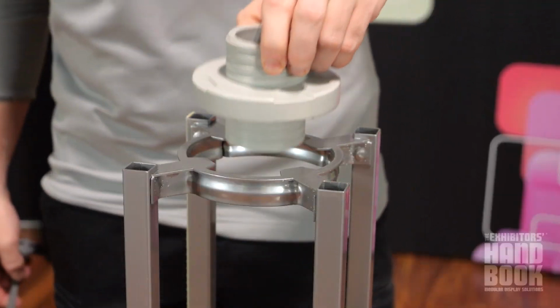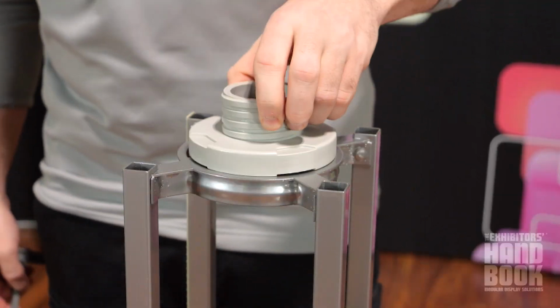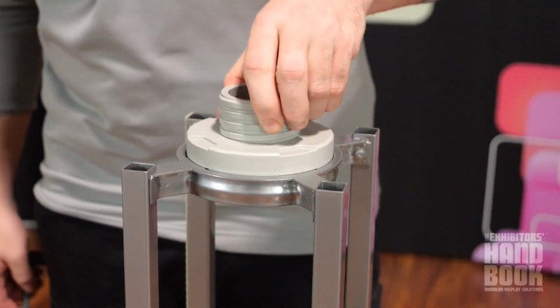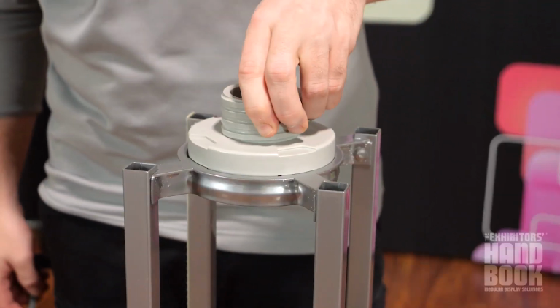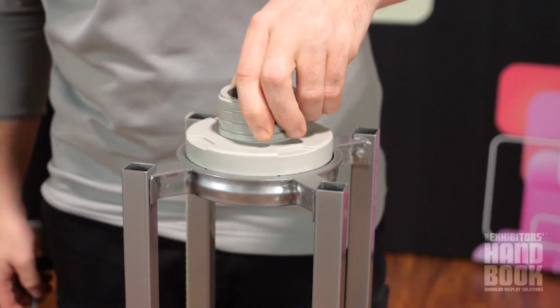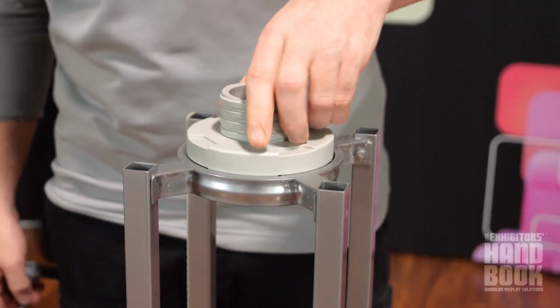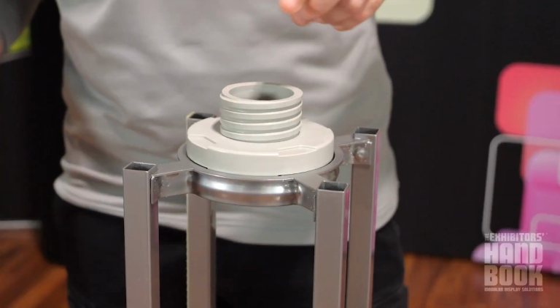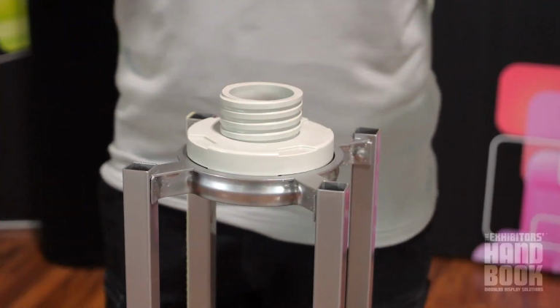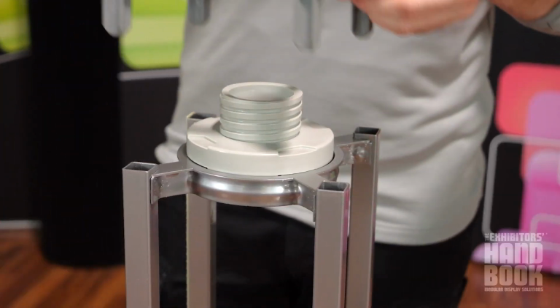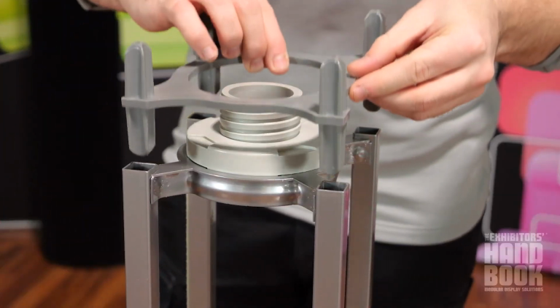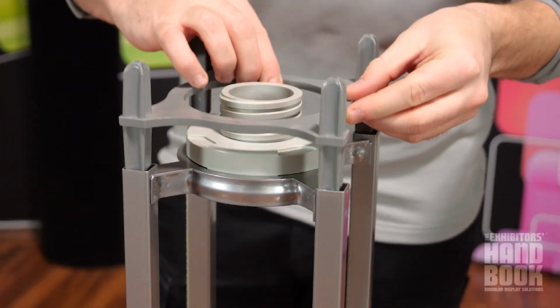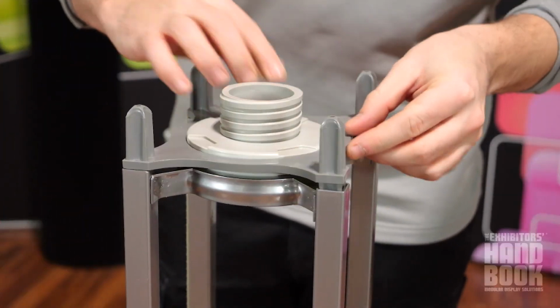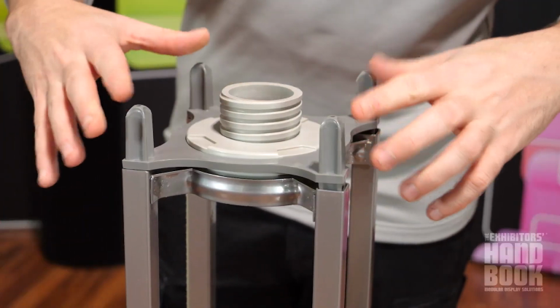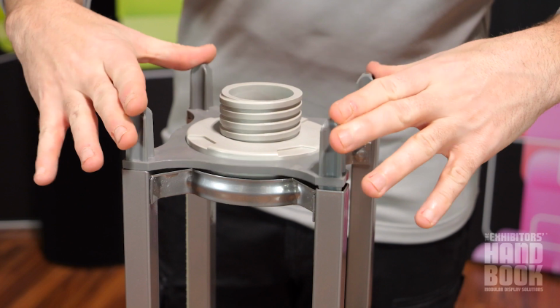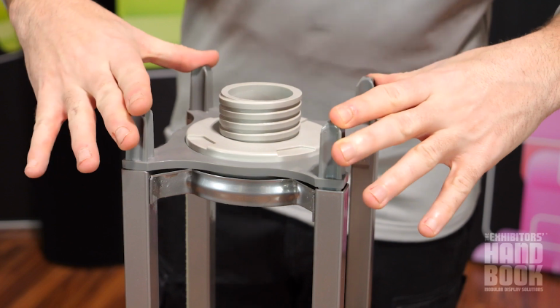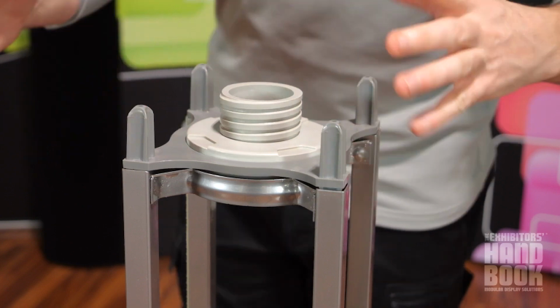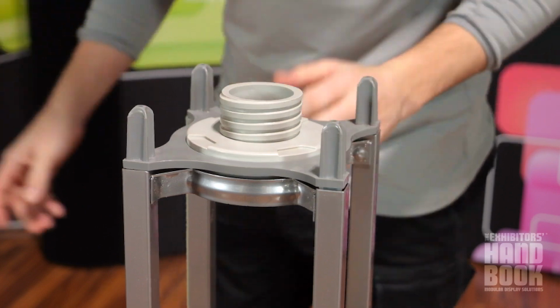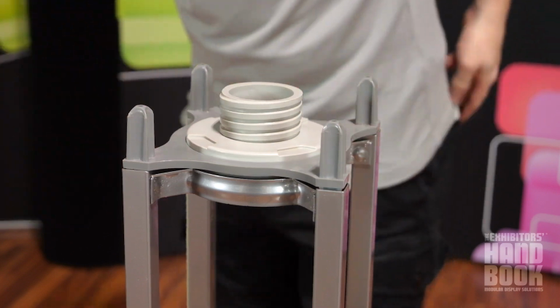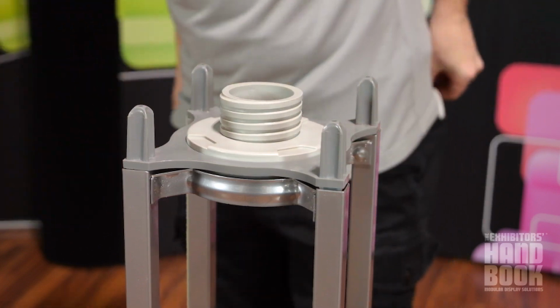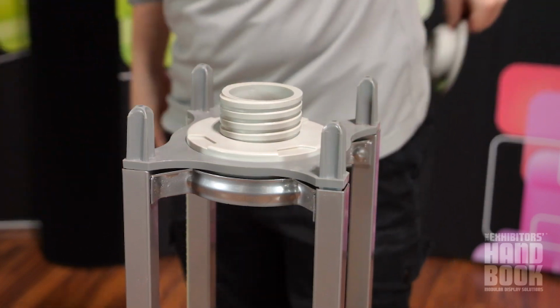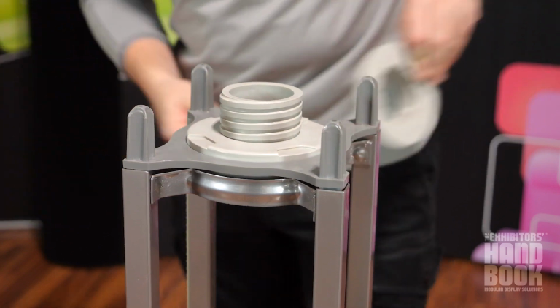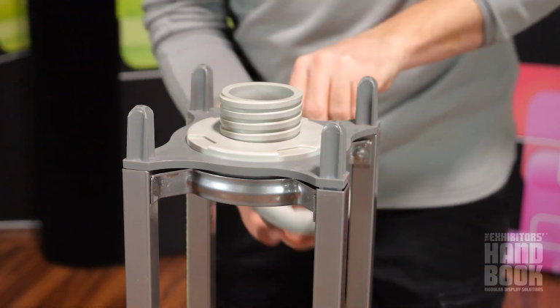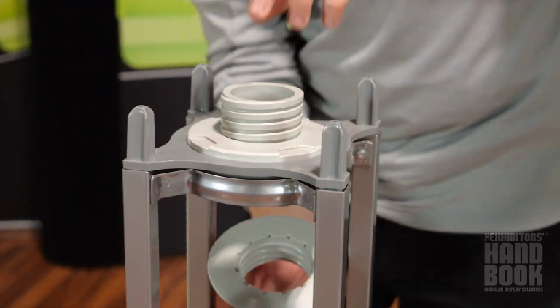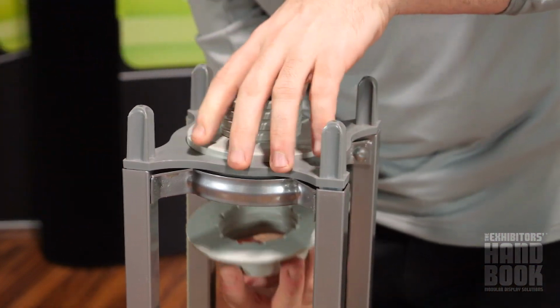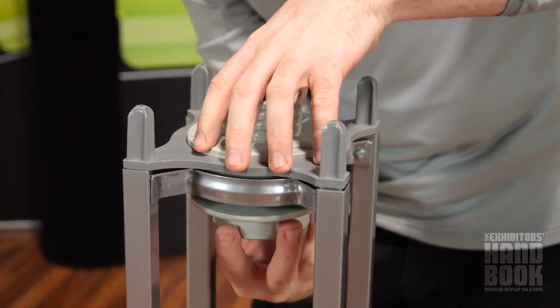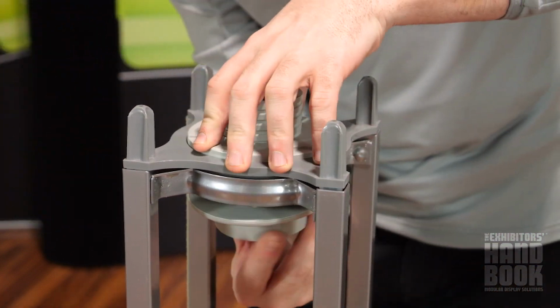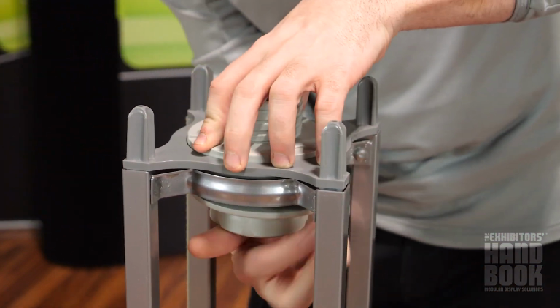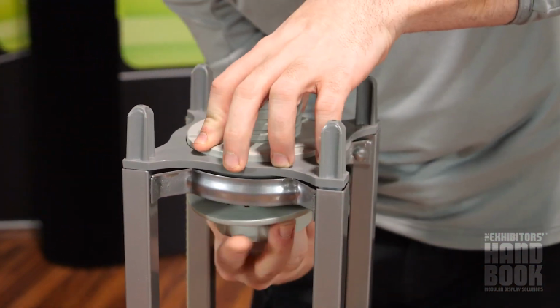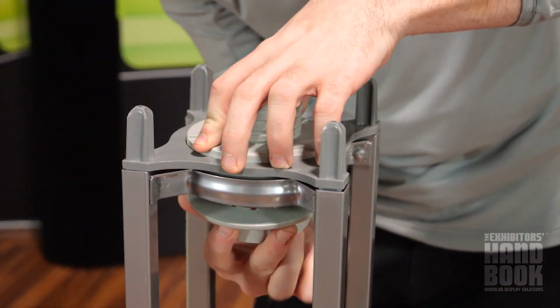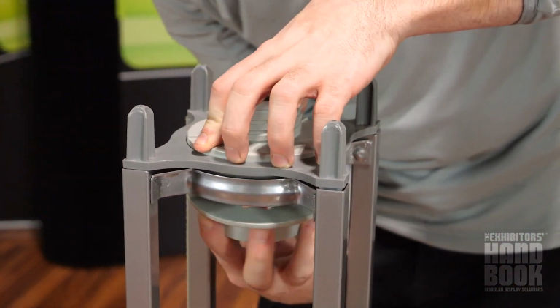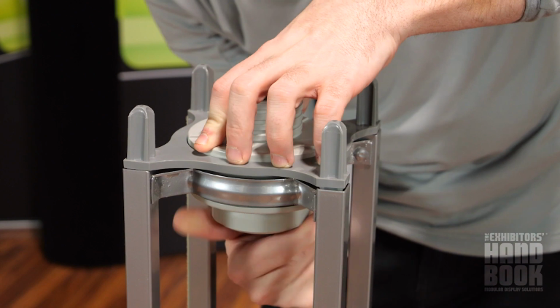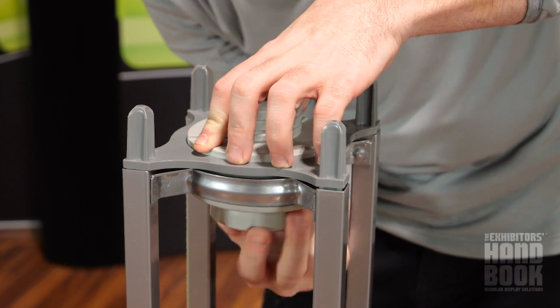To connect the trusses together, put a connector into the end of your truss with the double-sided screw hub. Then add a bracket to the connector and a screw cap and tighten.